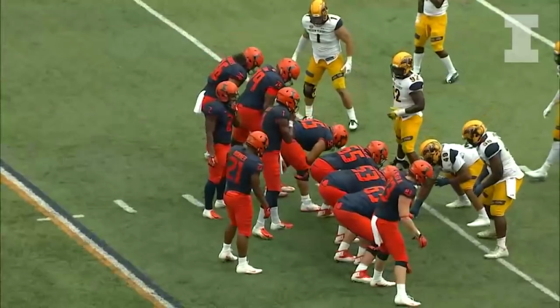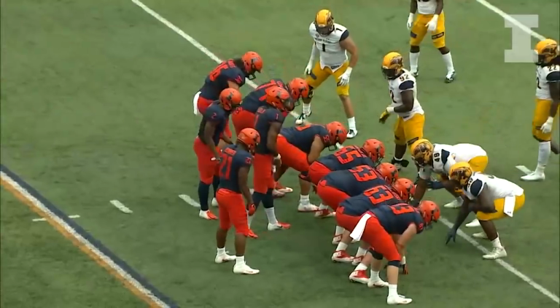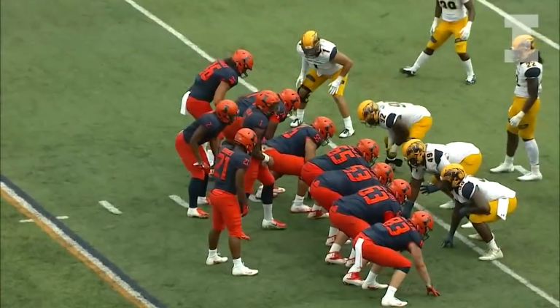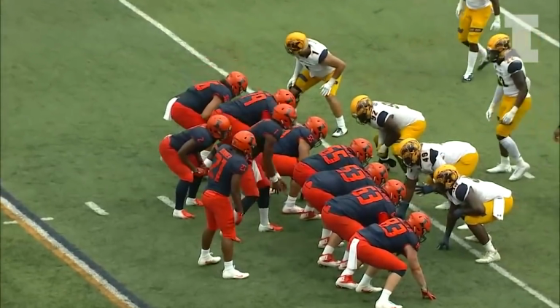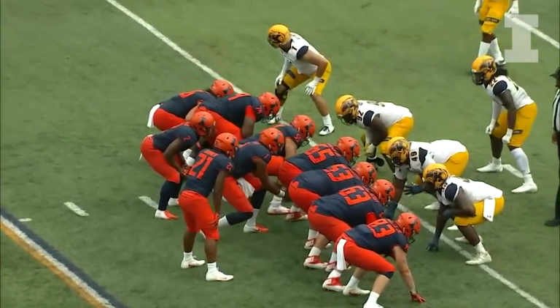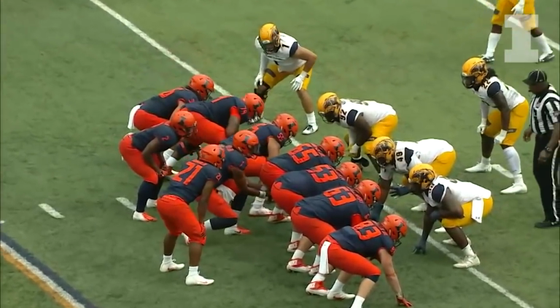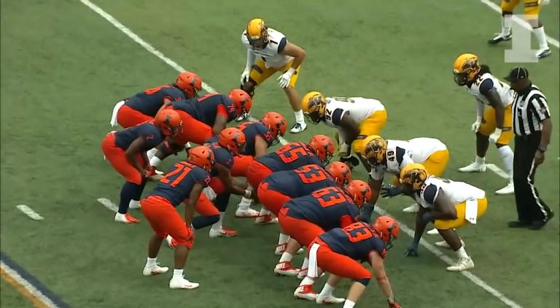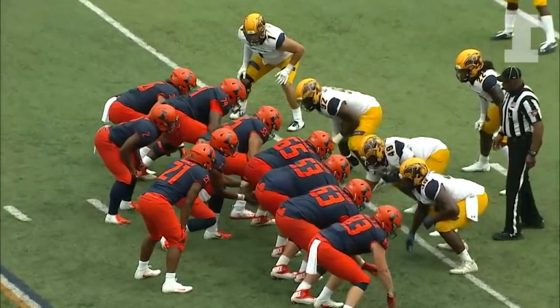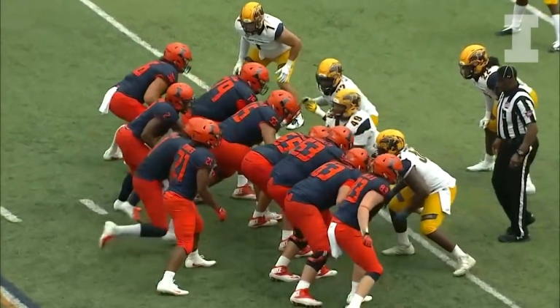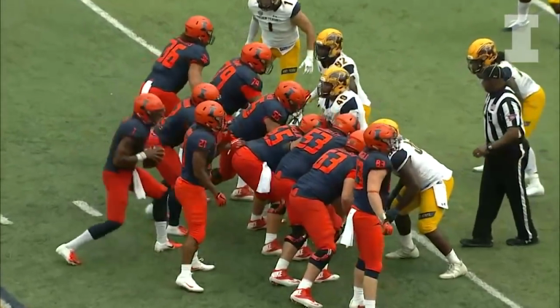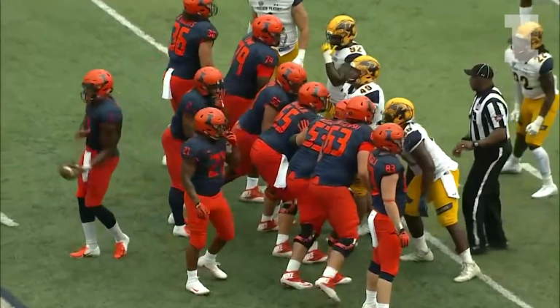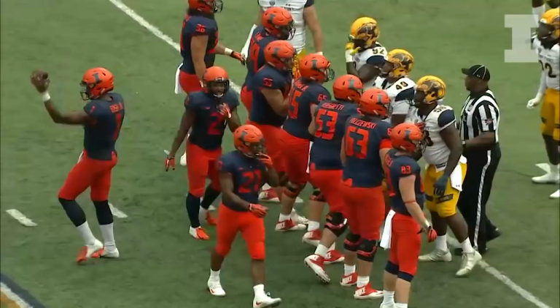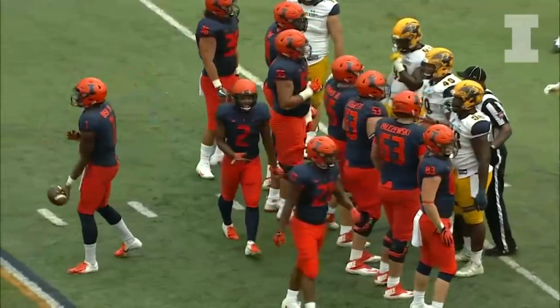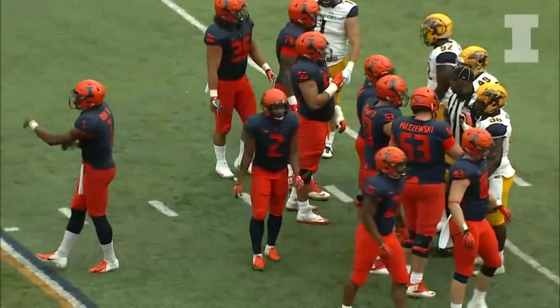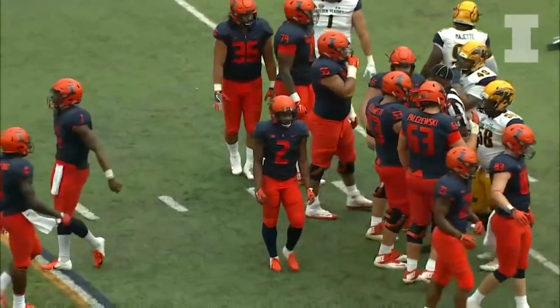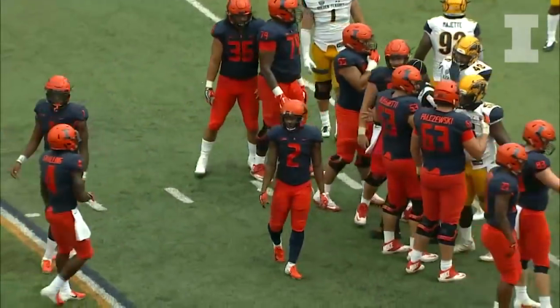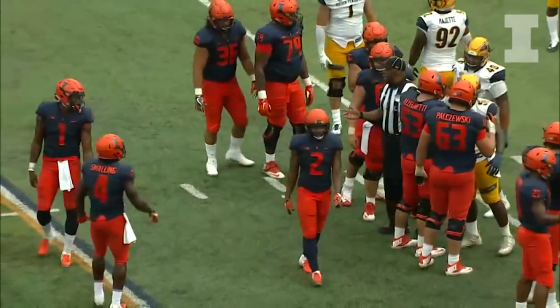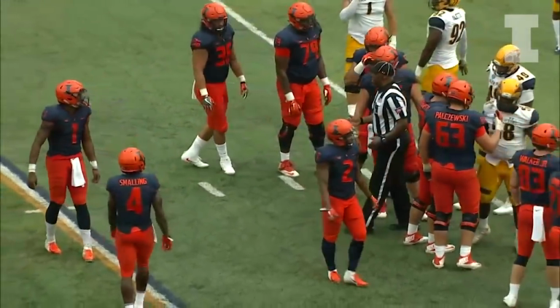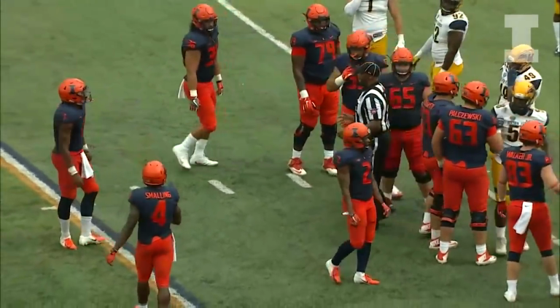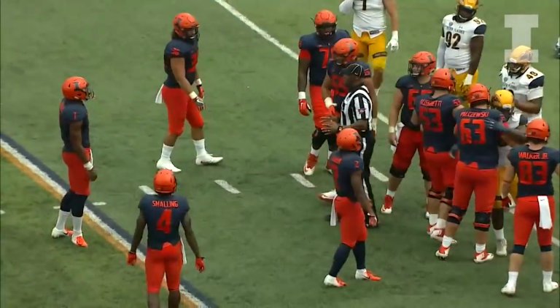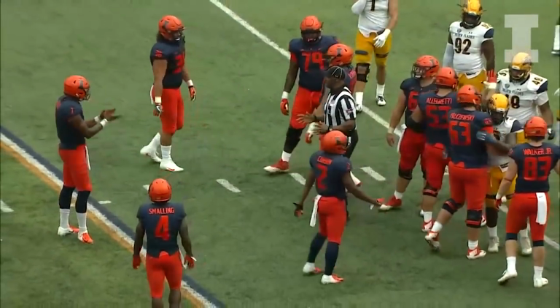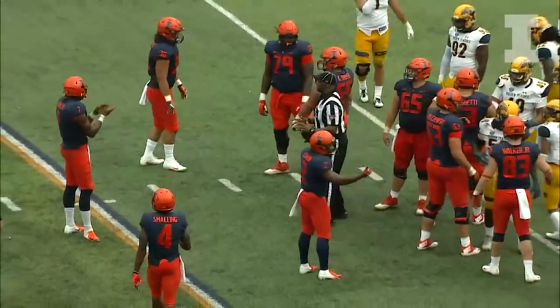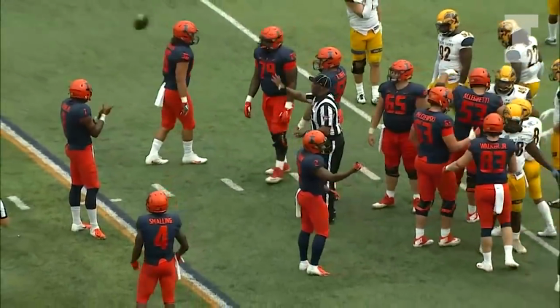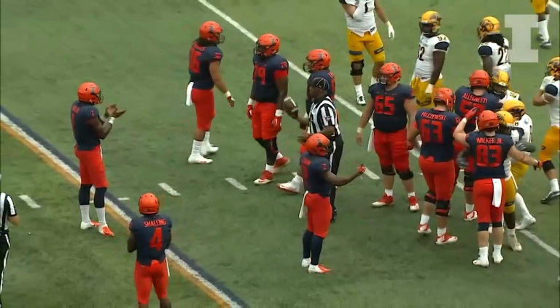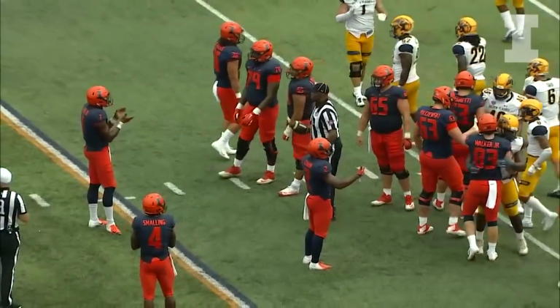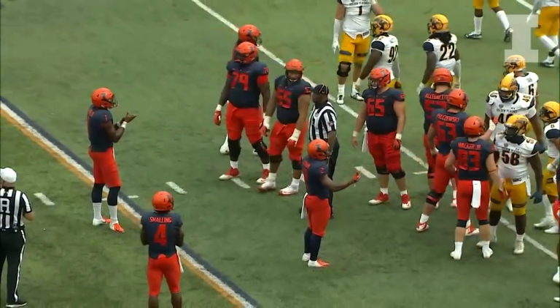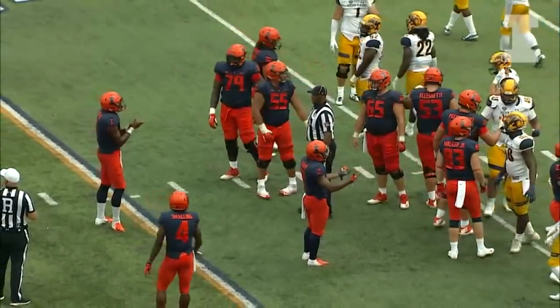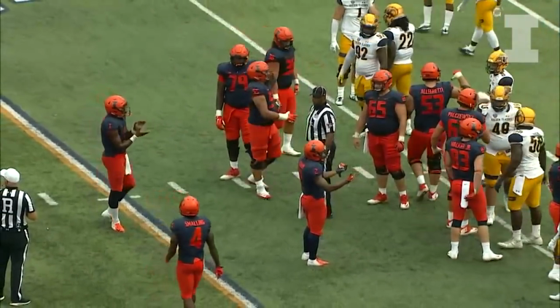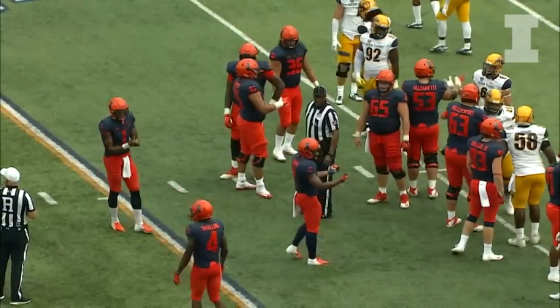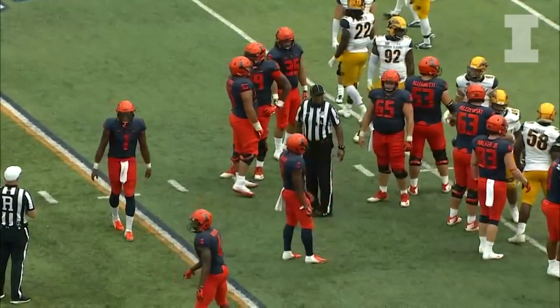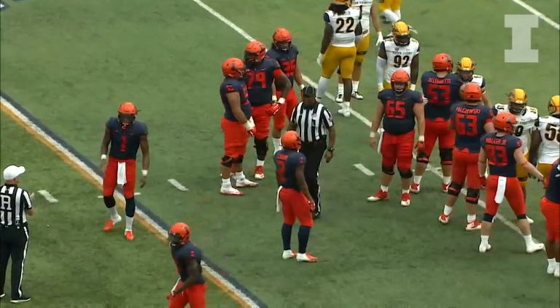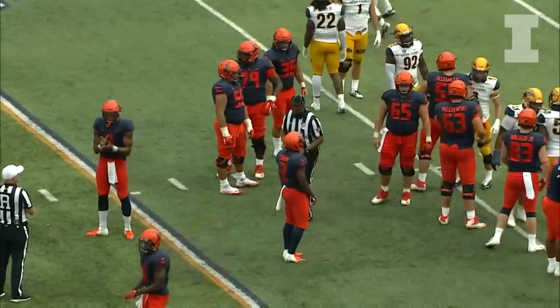Bush takes another snap as they huddle in close, and the Illini got it turned around. The final score as the horn sounds and the fireworks go off — Illinois 31, Kent State 24.